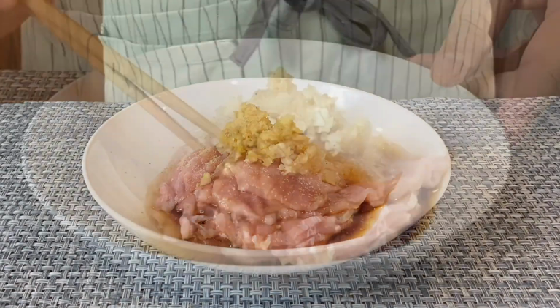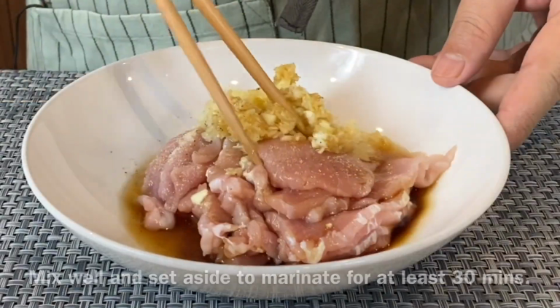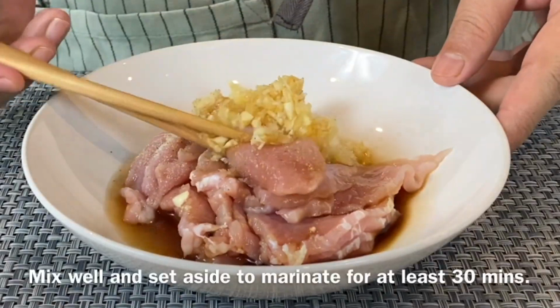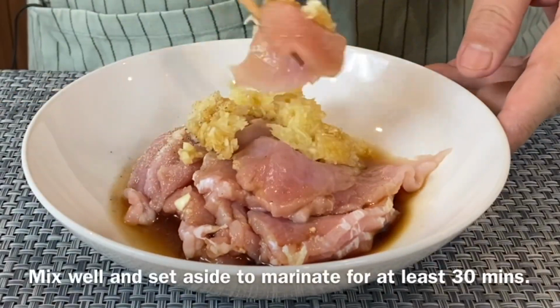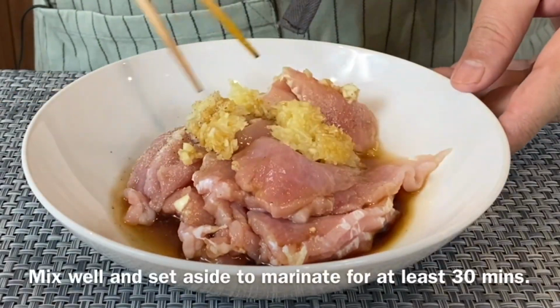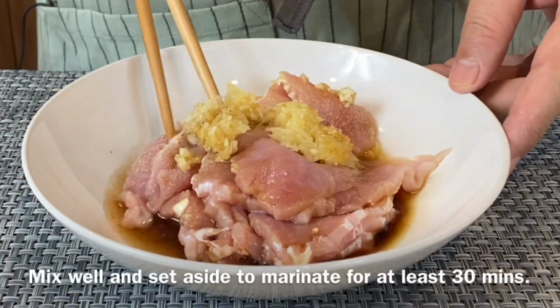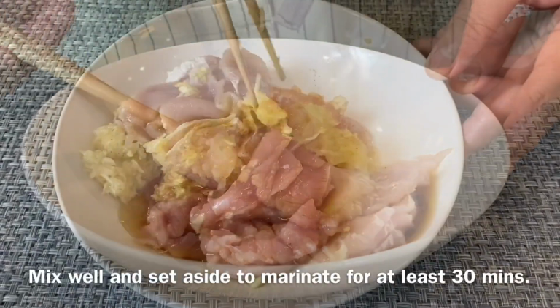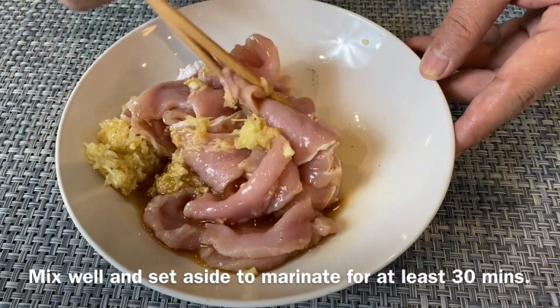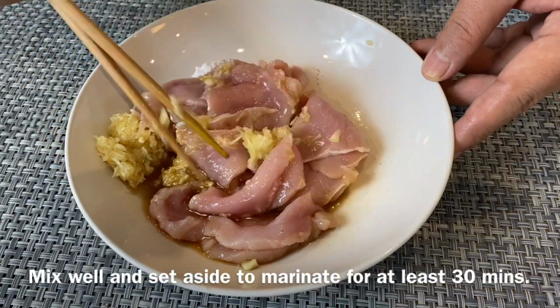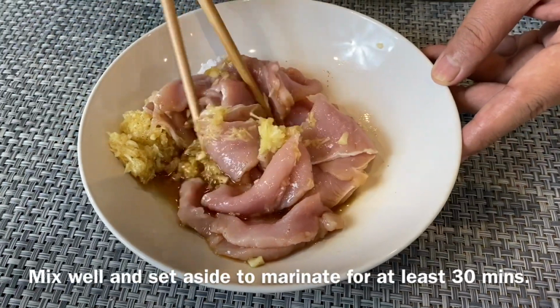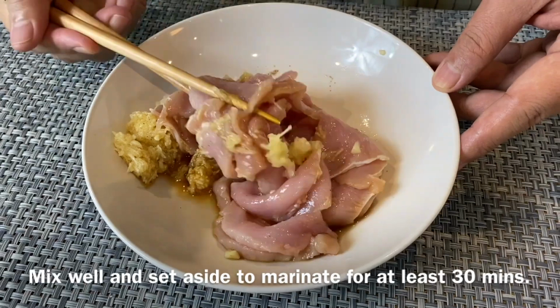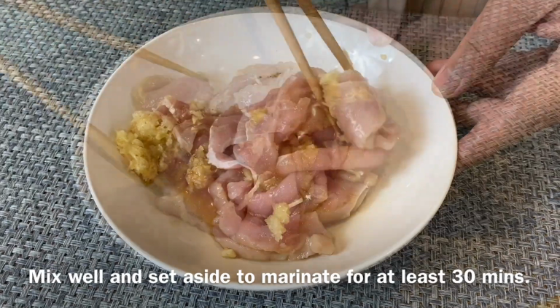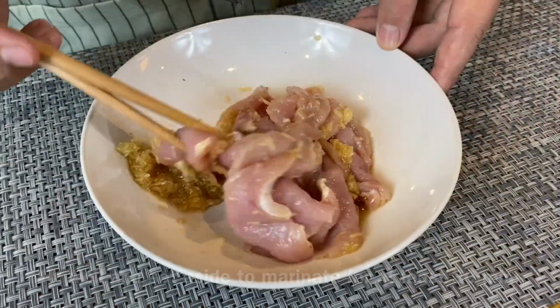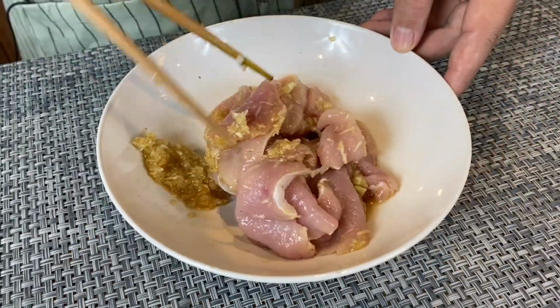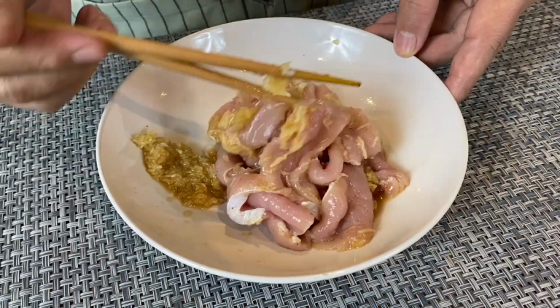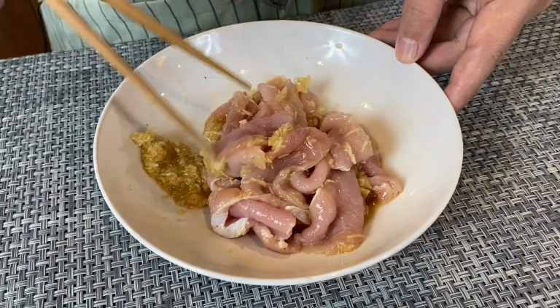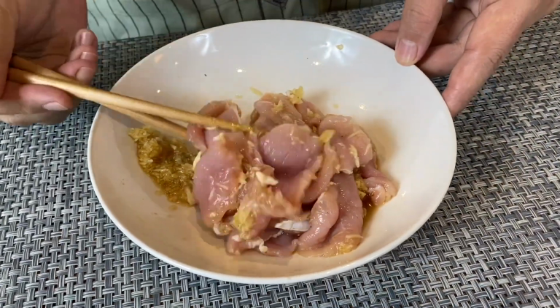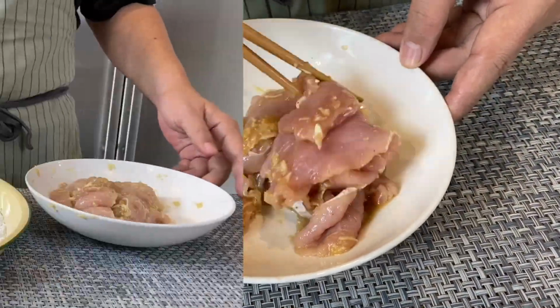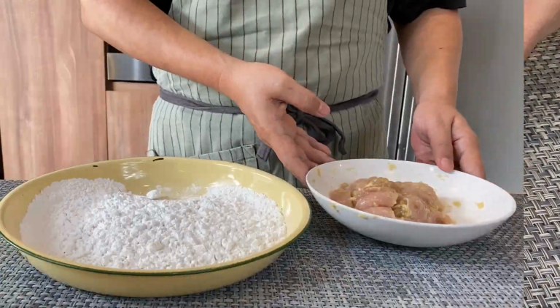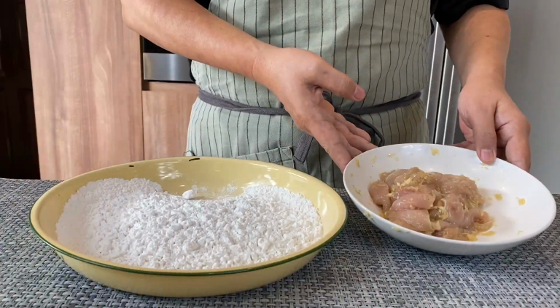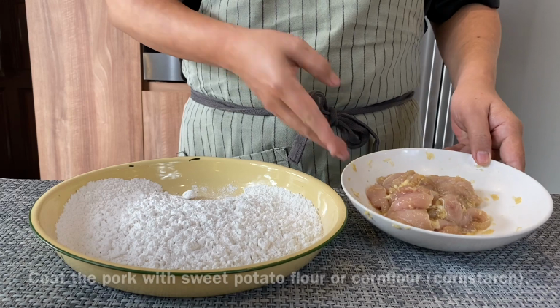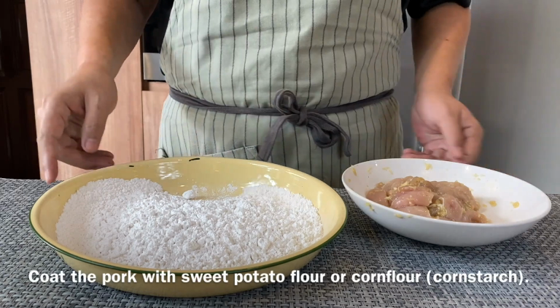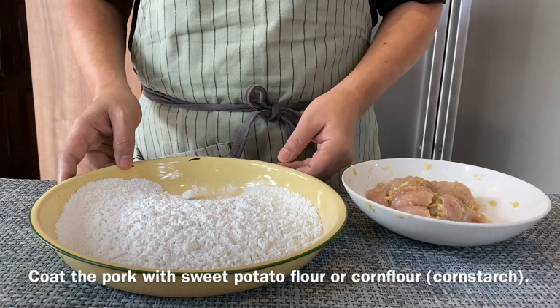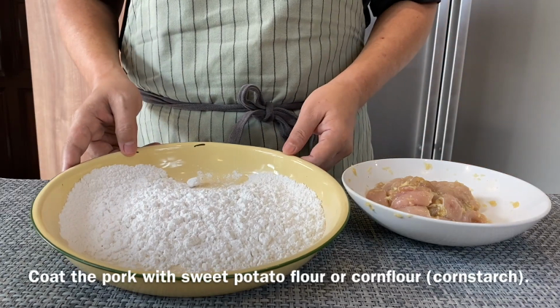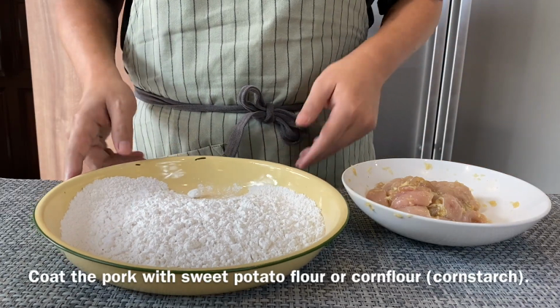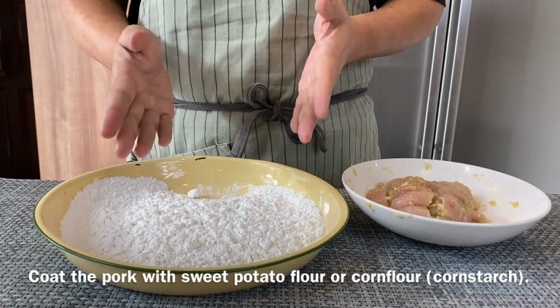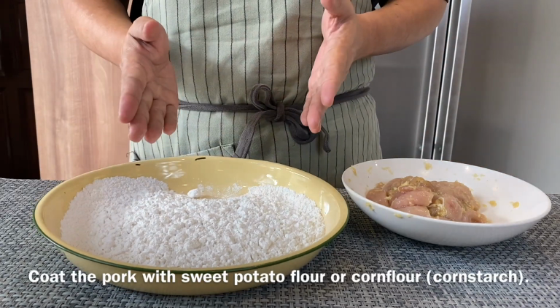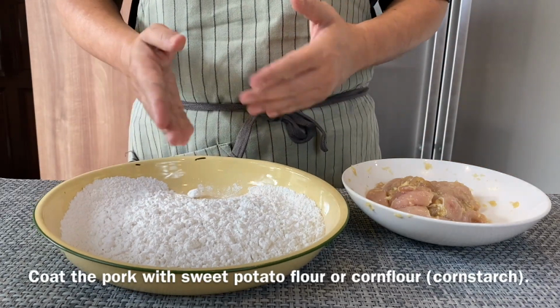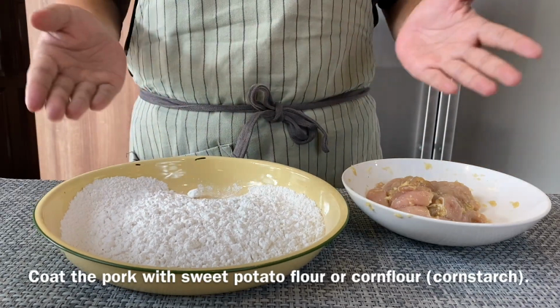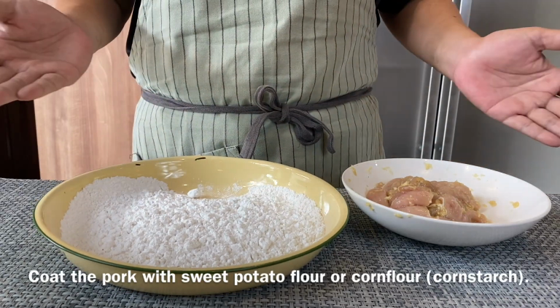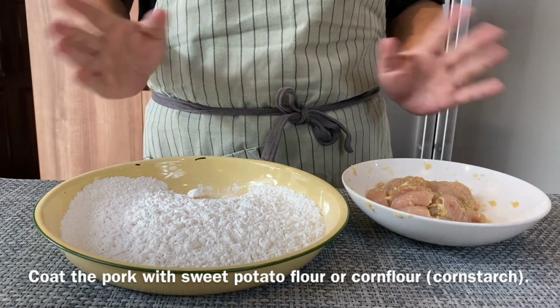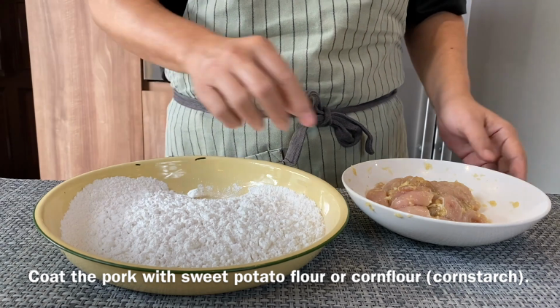Mix this up well and we're going to let this marinate for at least half an hour. Now I'm going to coat the pork with sweet potato flour. If you do not have sweet potato flour, you can always use corn flour — no problem at all.